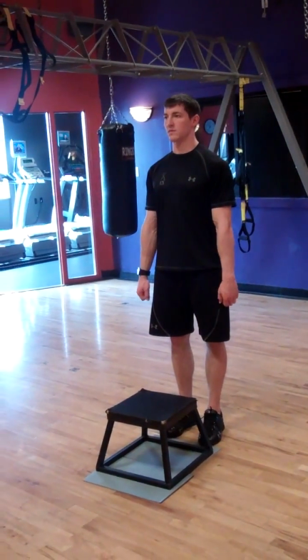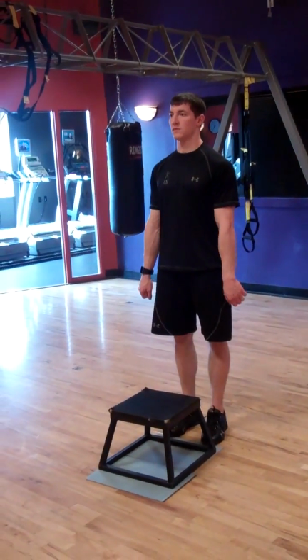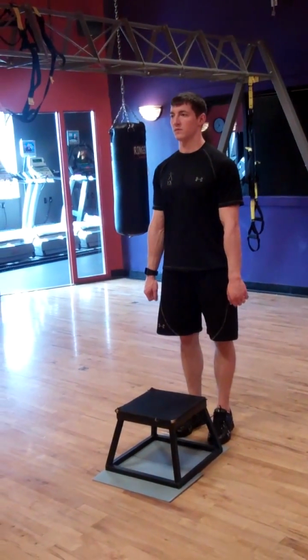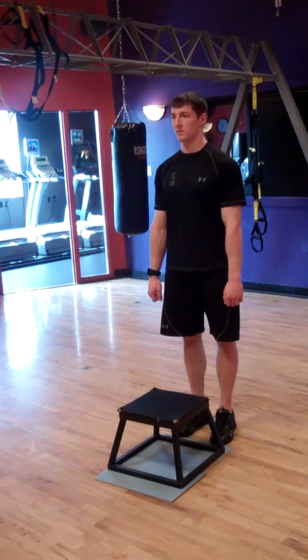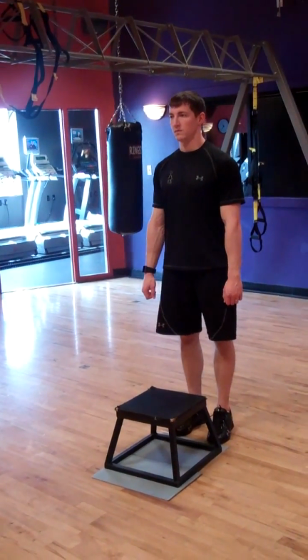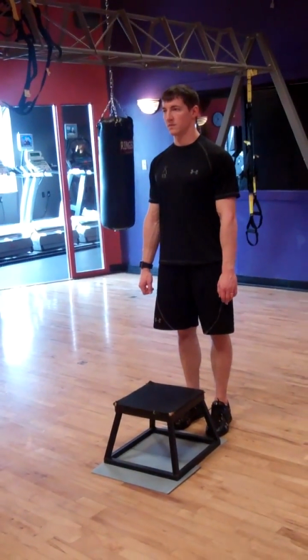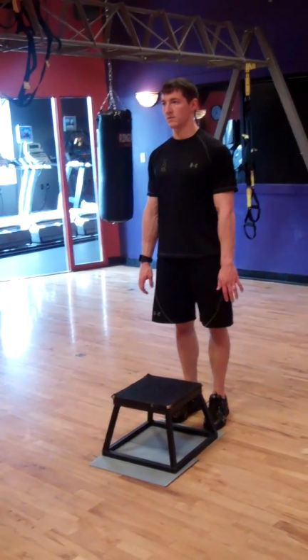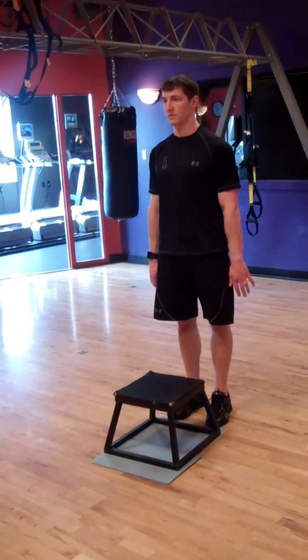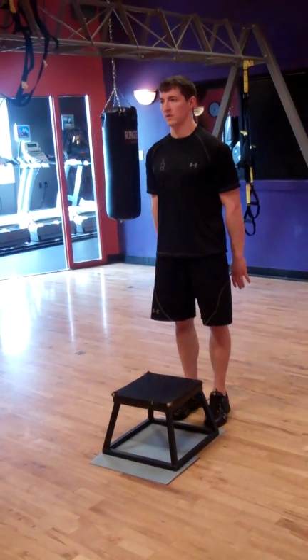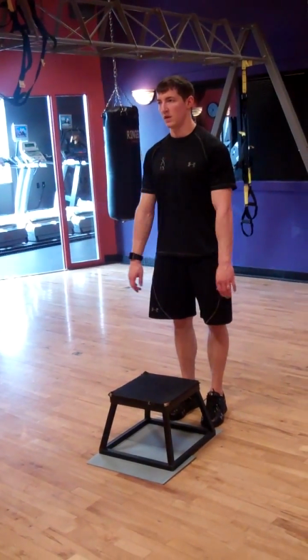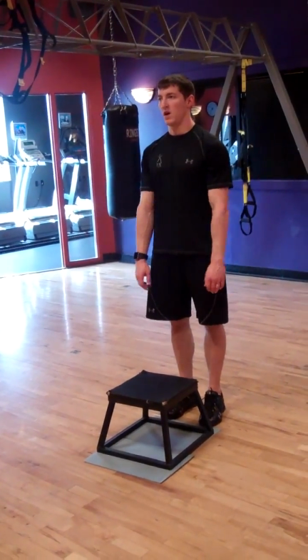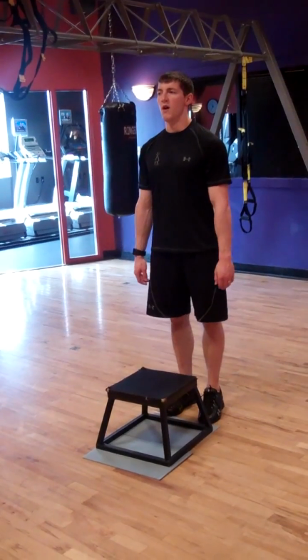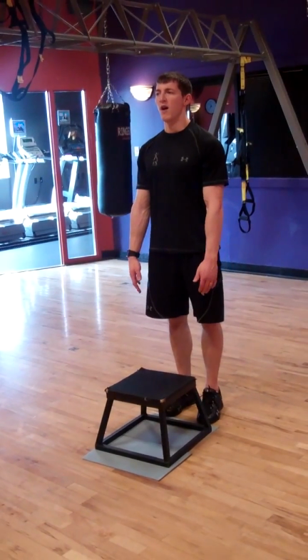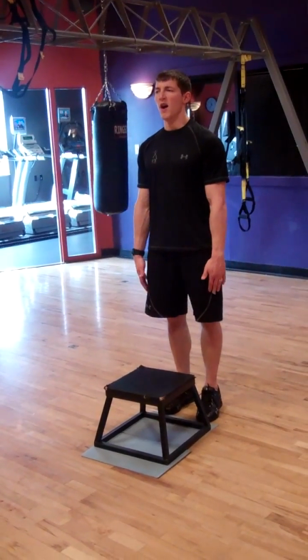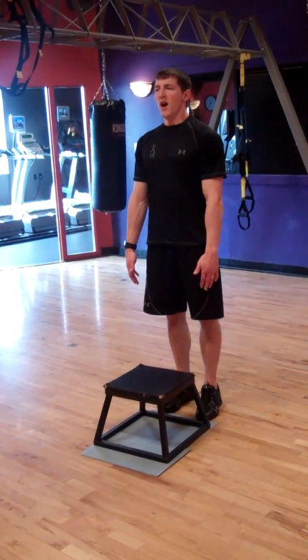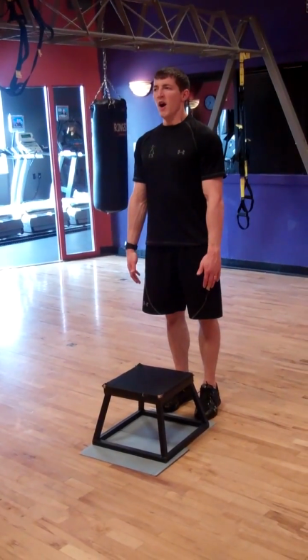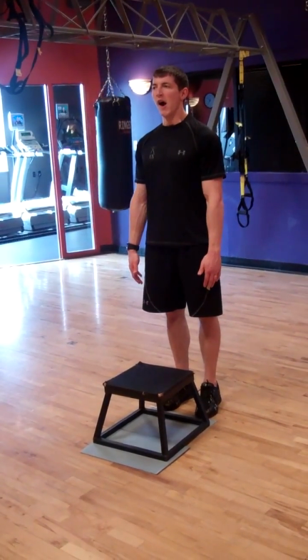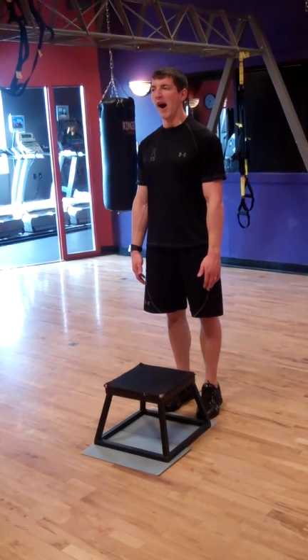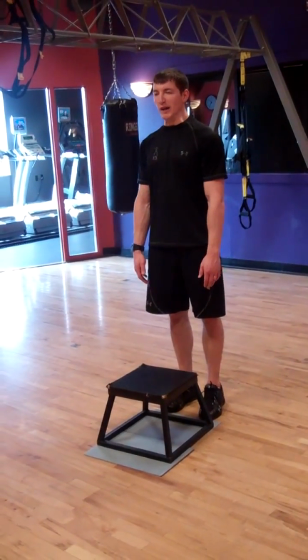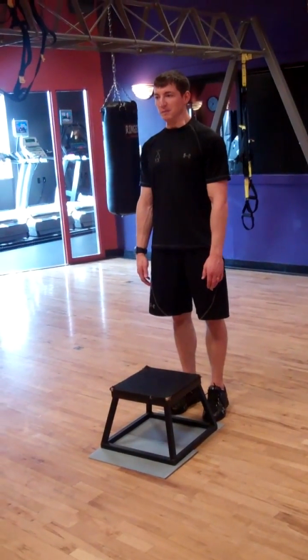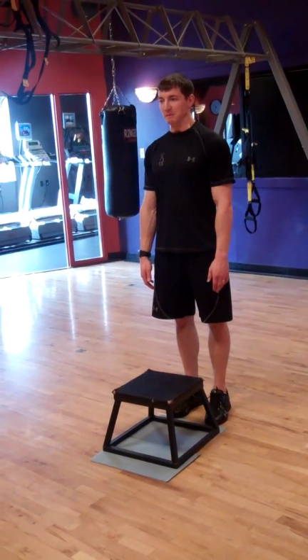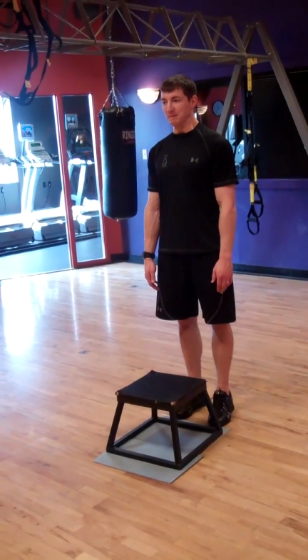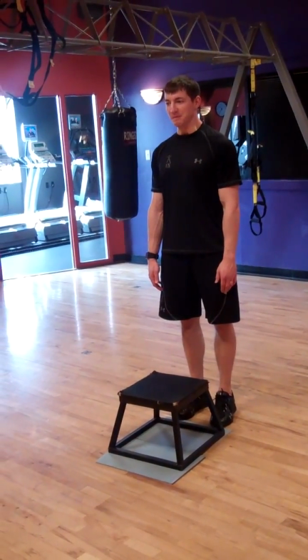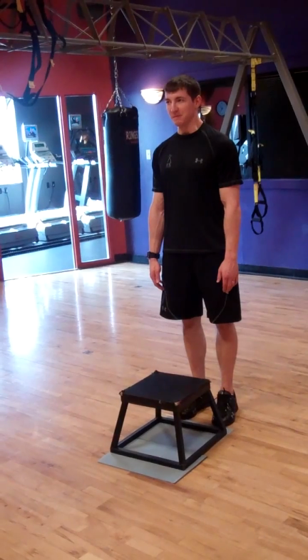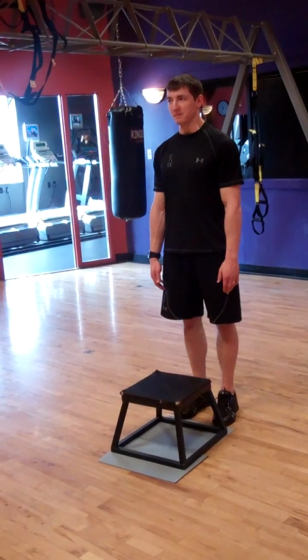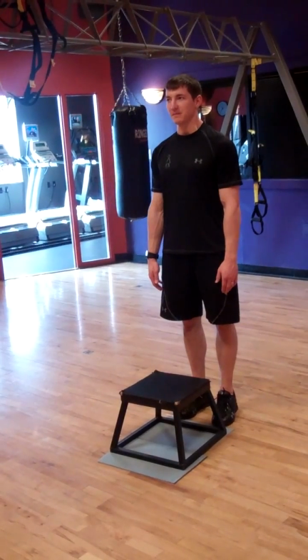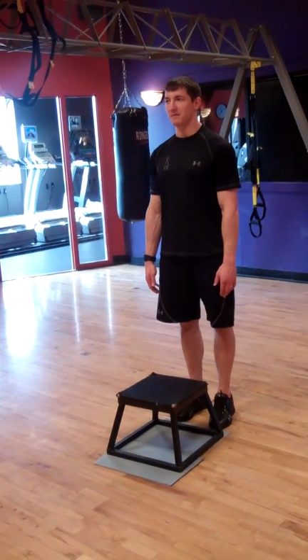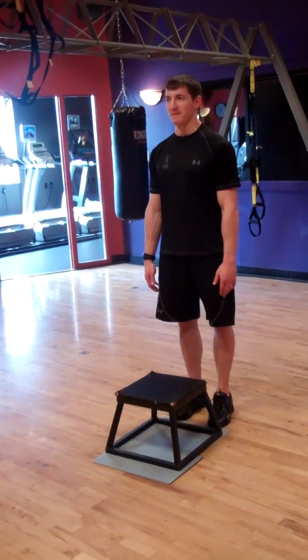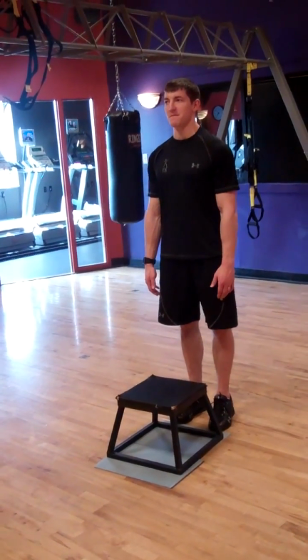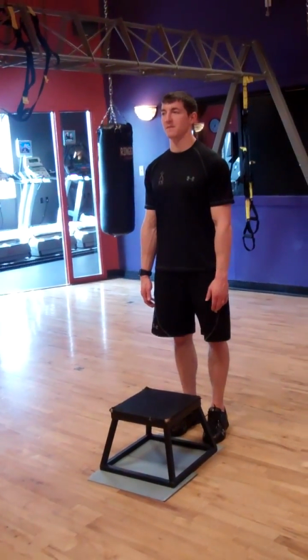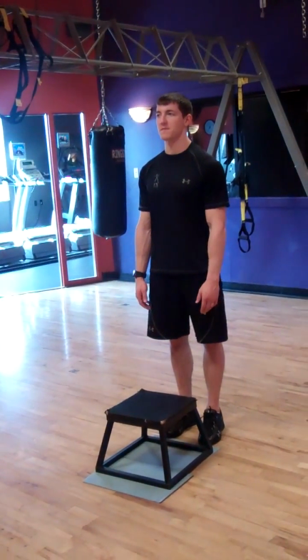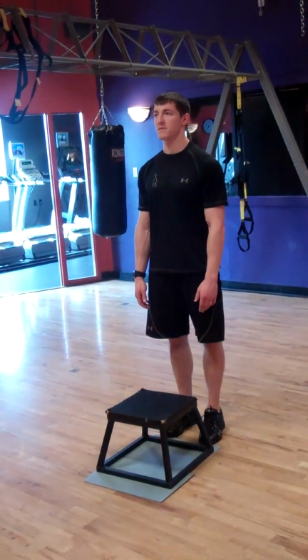Fitness test: cardiovascular 3-minute step test. The step height used for this evaluation is 12 inches. The cadence of the metronome is set at 96 beats per minute, or 24 step-ups per minute. The total test time is 3 minutes.